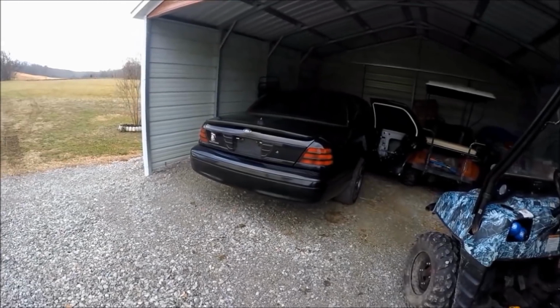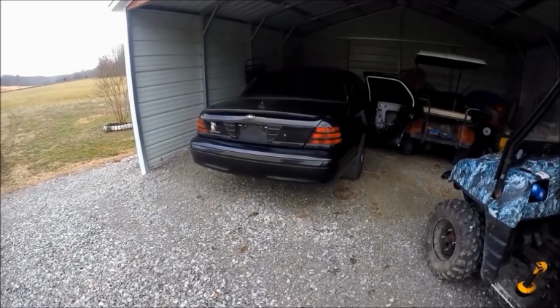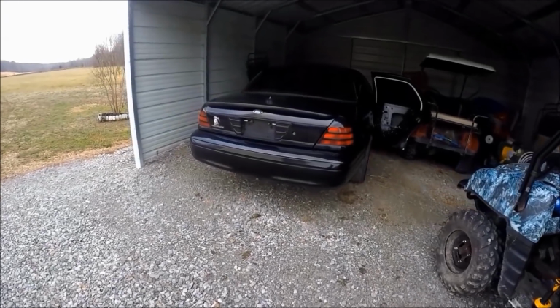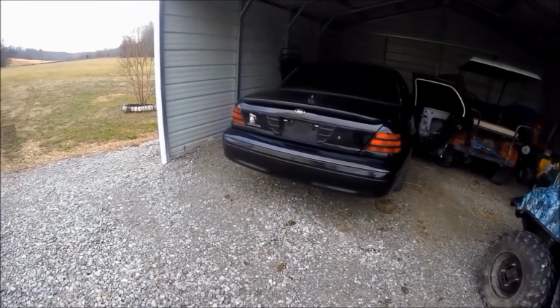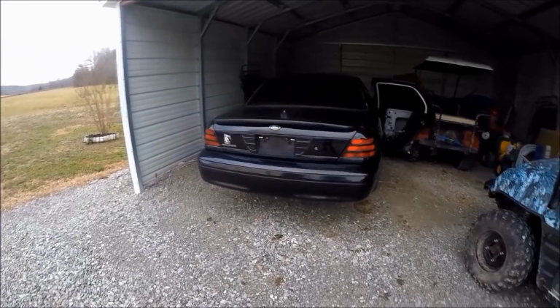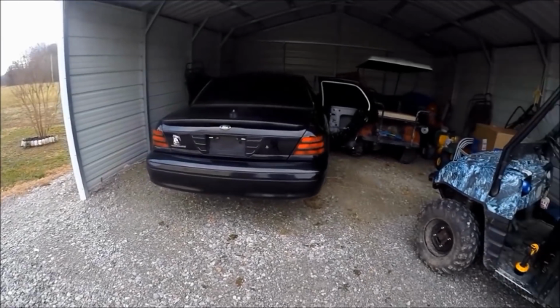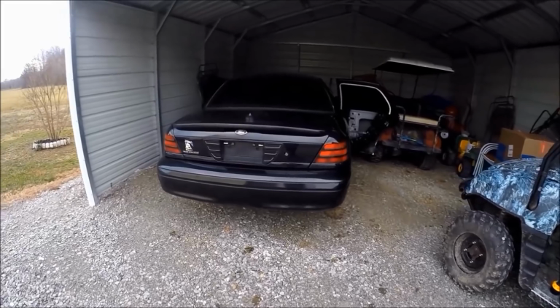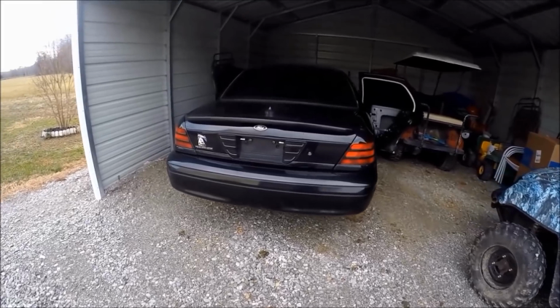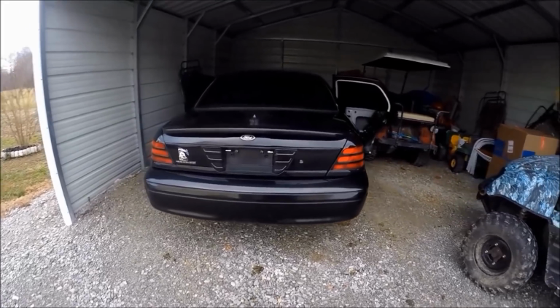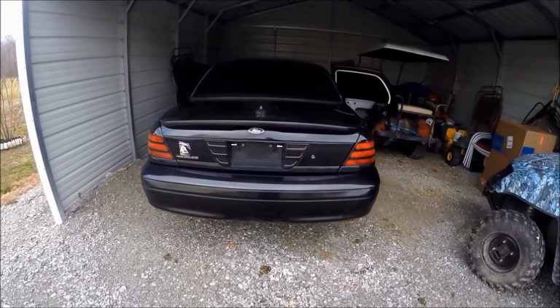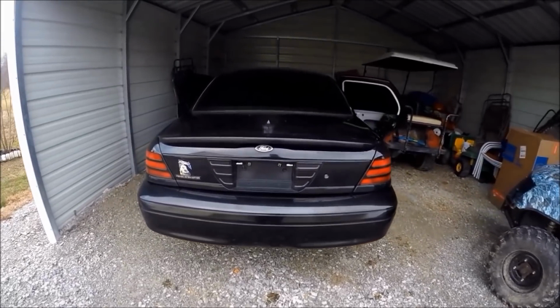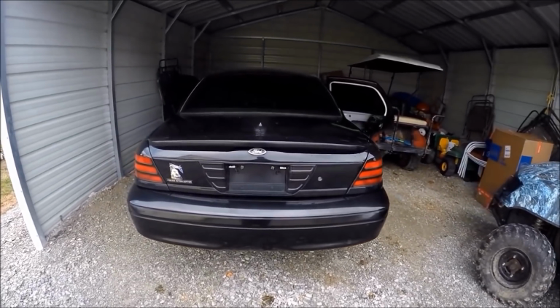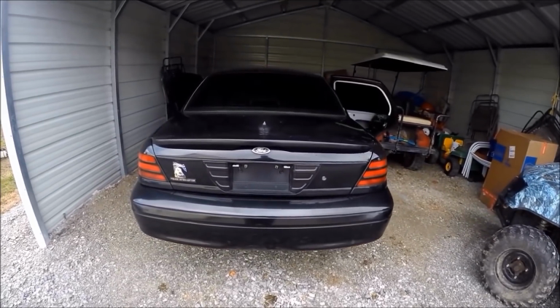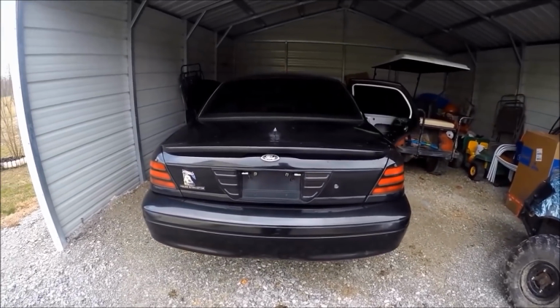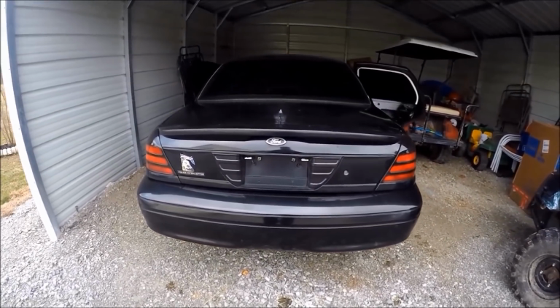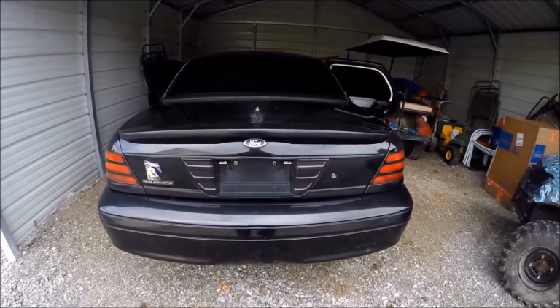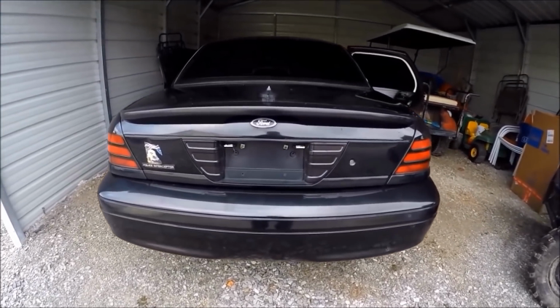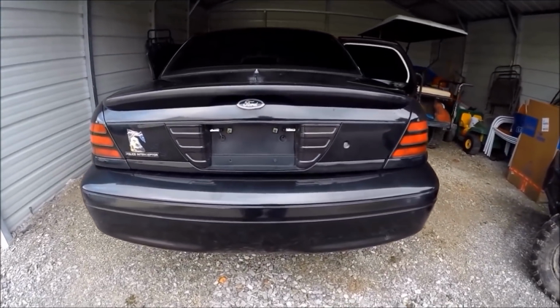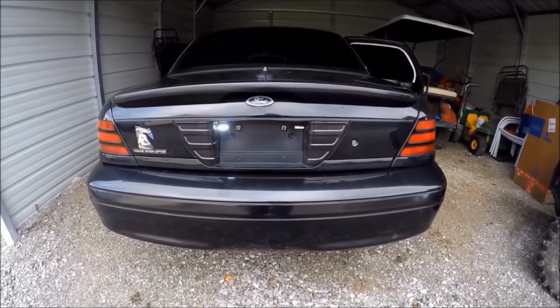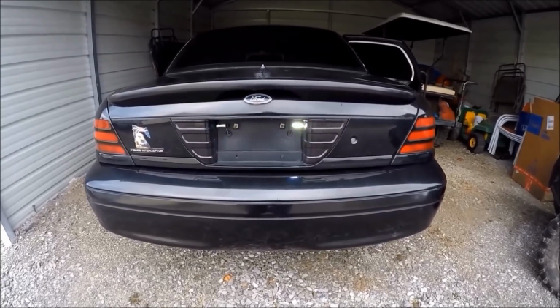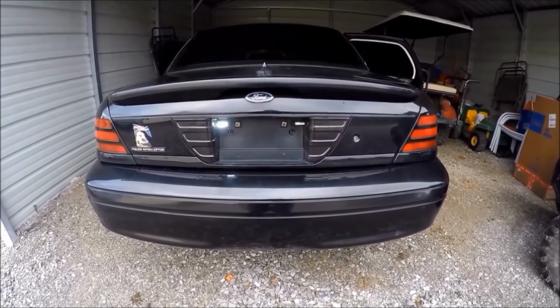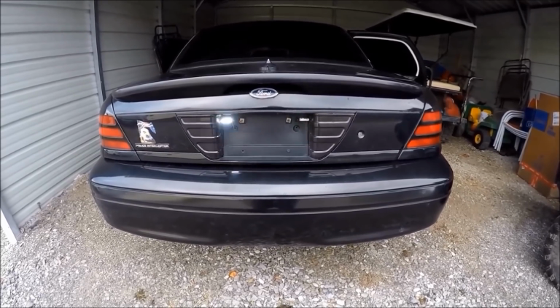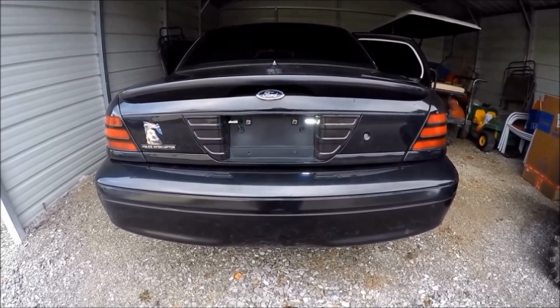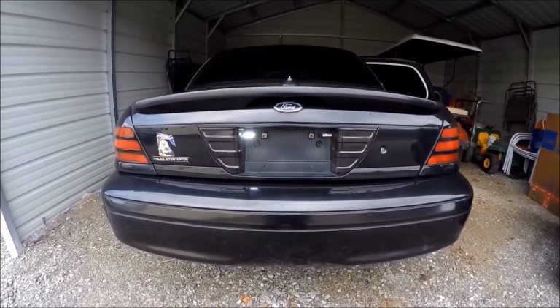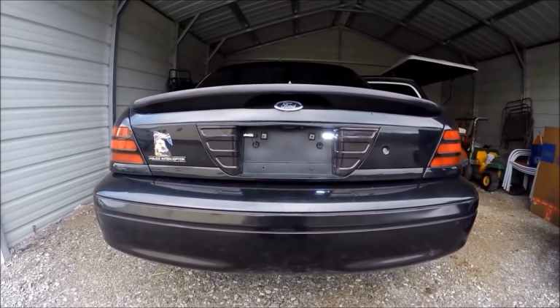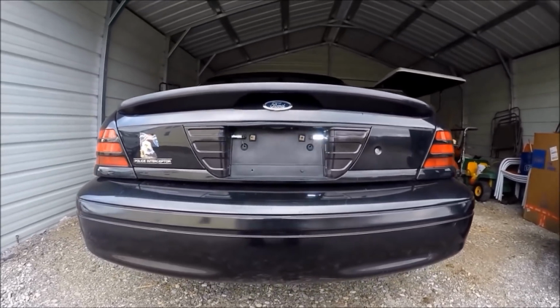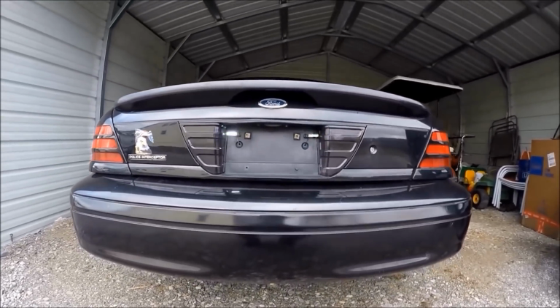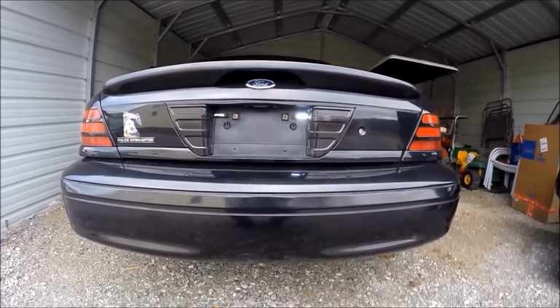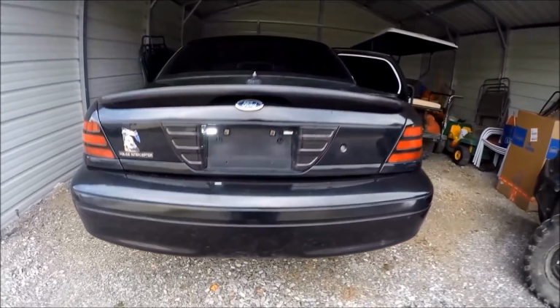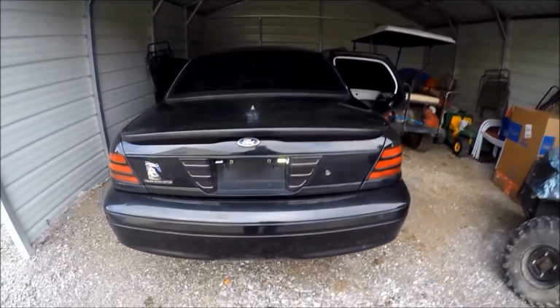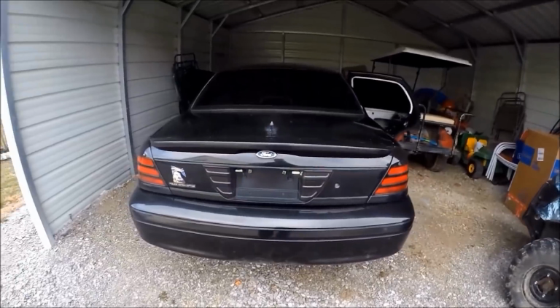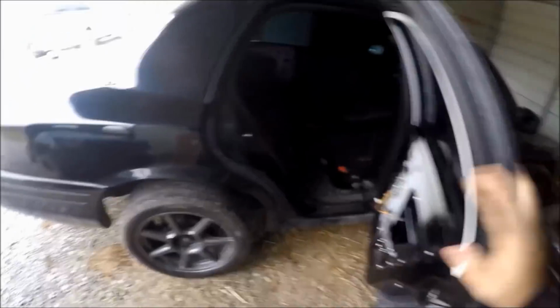I'll tell you guys in just a minute why I did it so quickly. When I say go — in three, two, one — stealth license plate strobes. Here we go. Look at that.